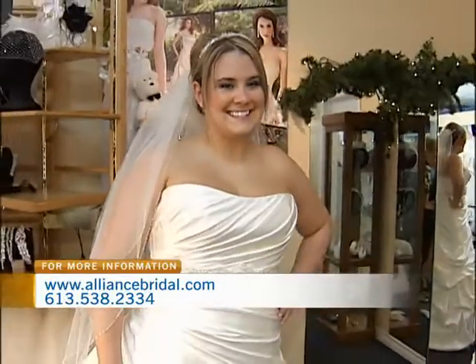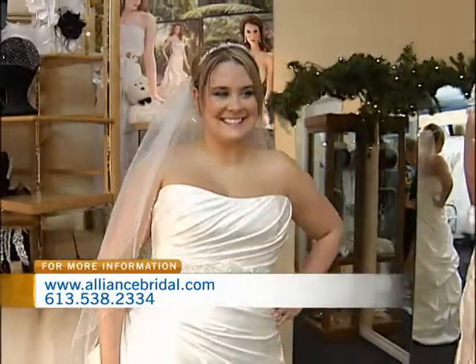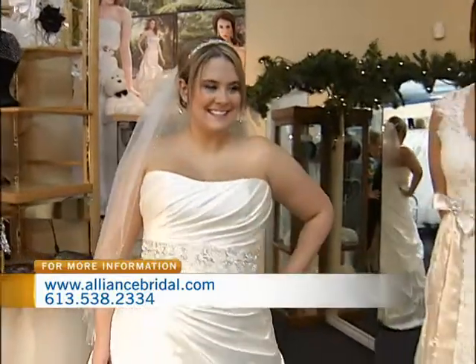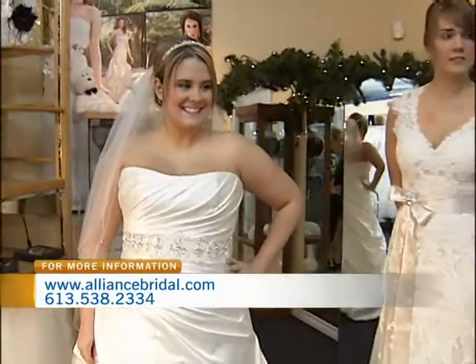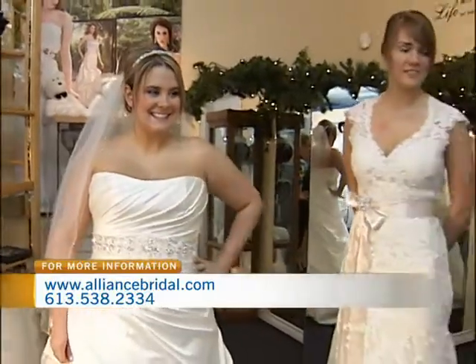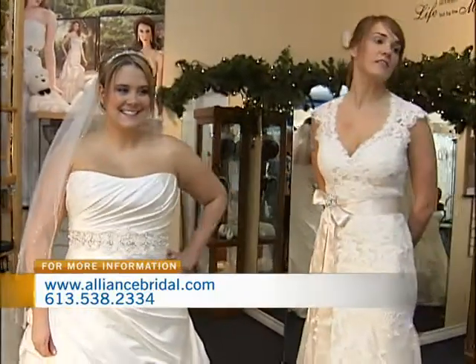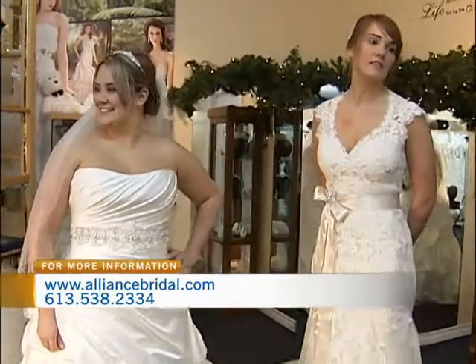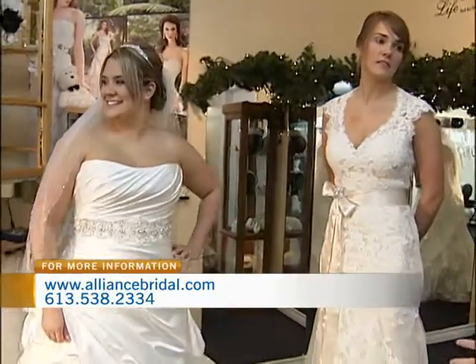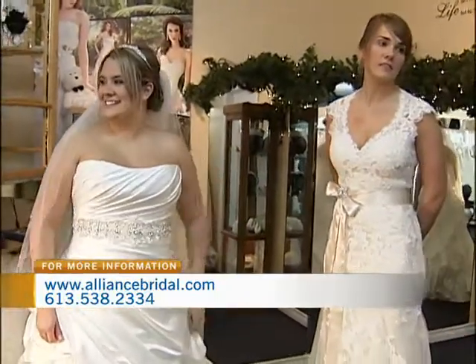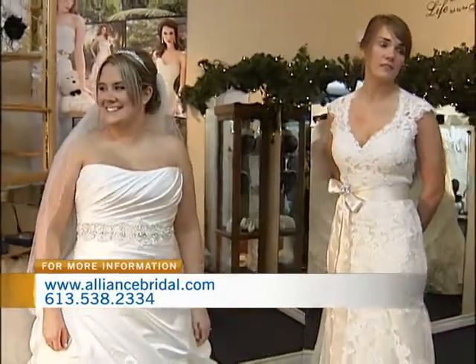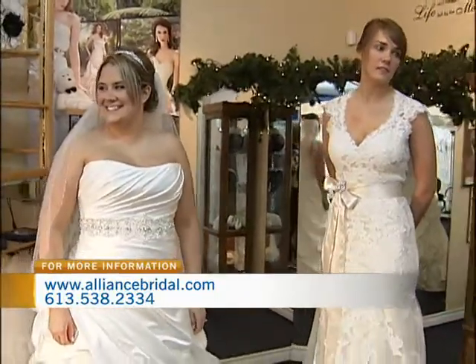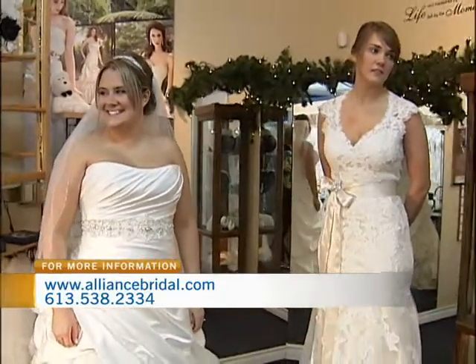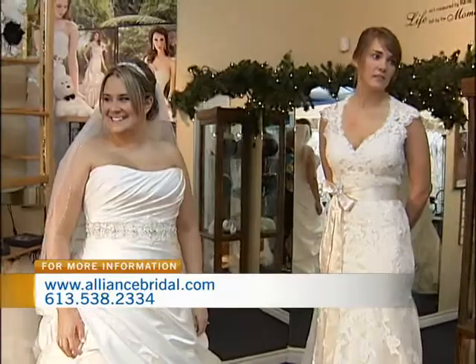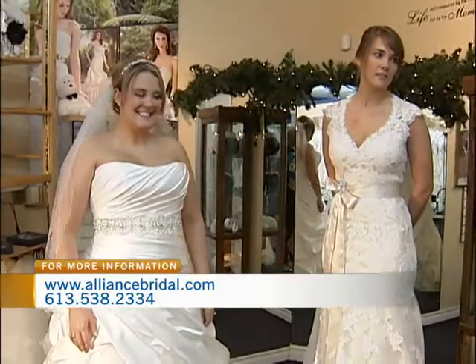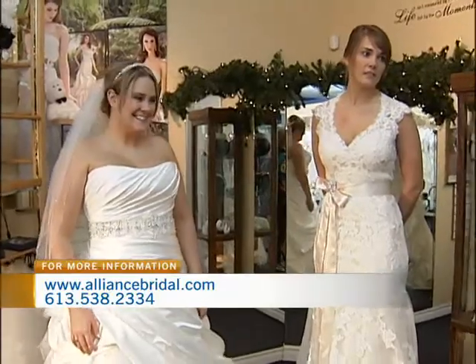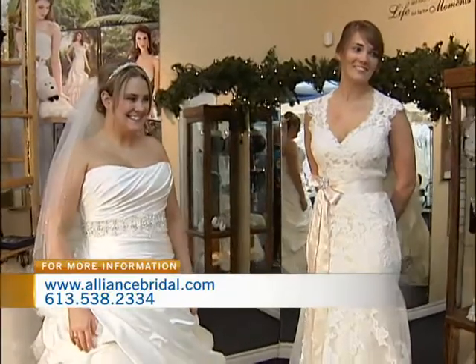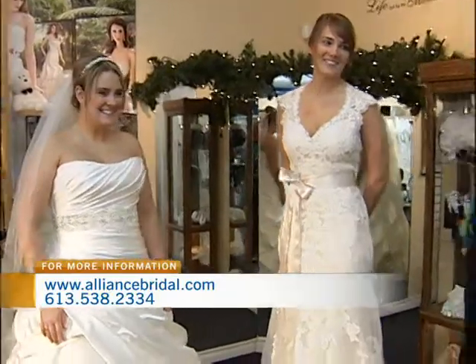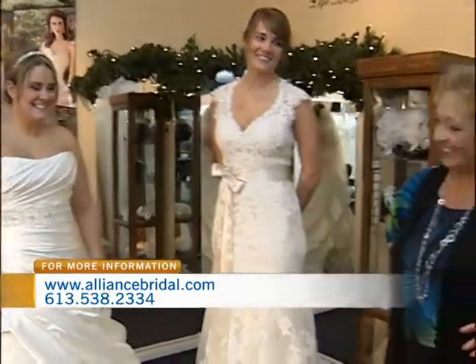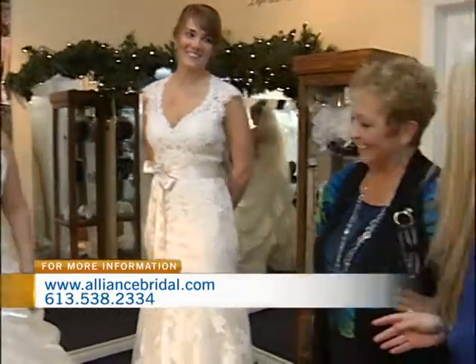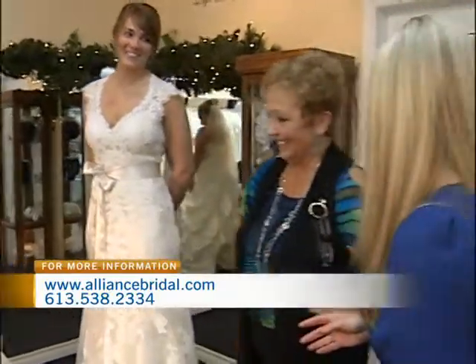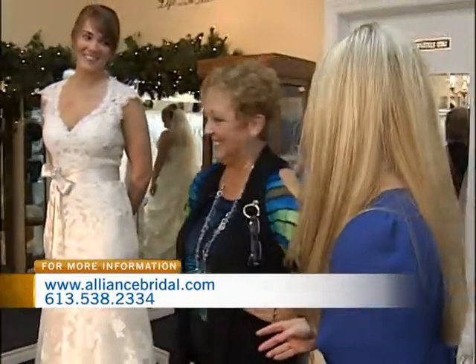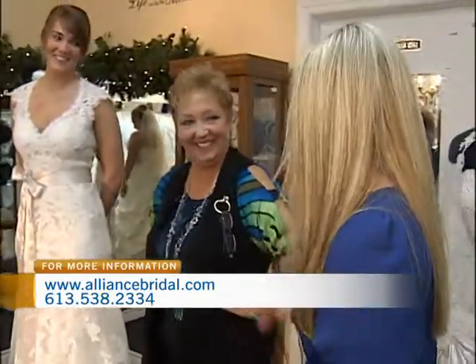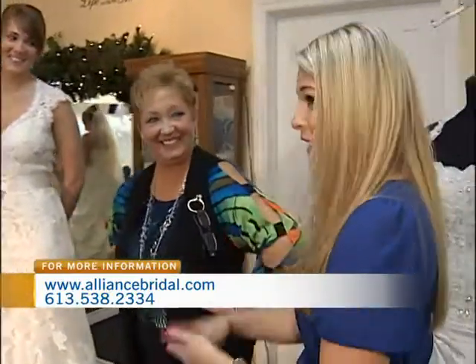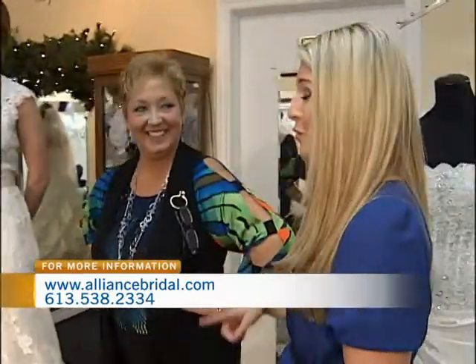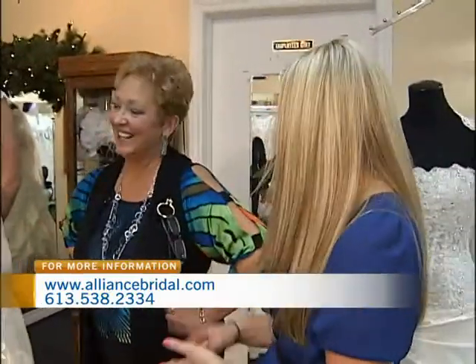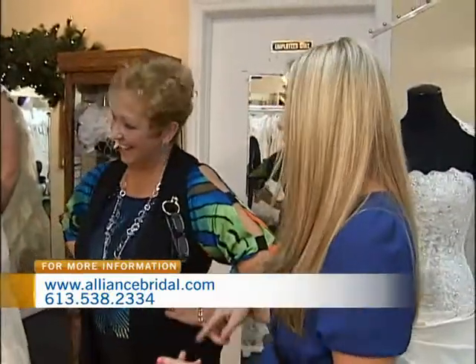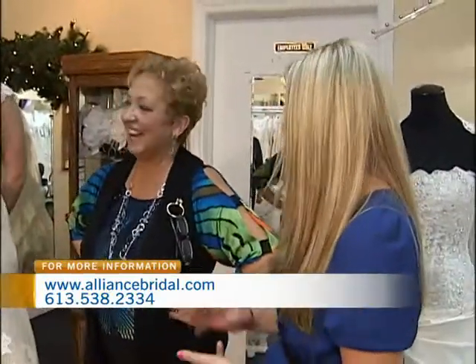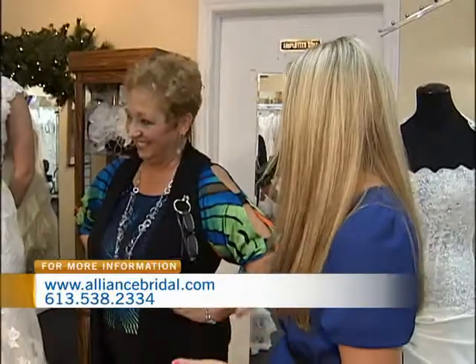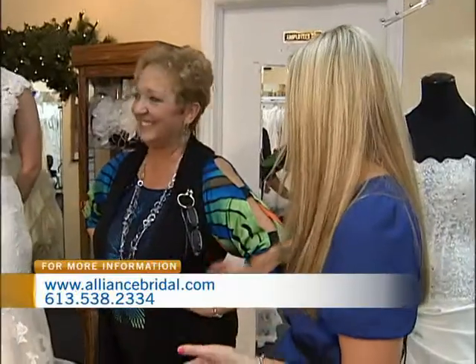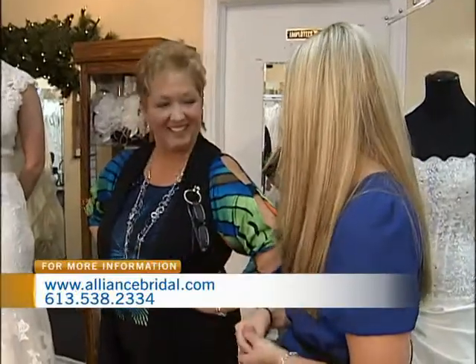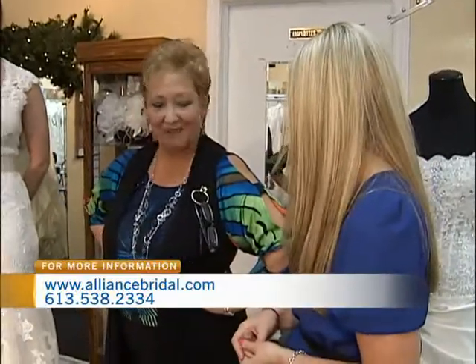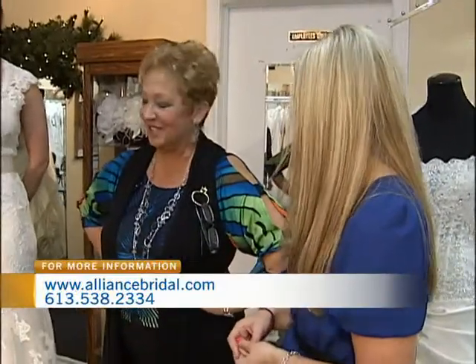You have tons of stylists — I've seen them working in the corners all morning. They know the ins and outs of the store. They know the dresses, where to find them, the price points, the designs. Absolutely.